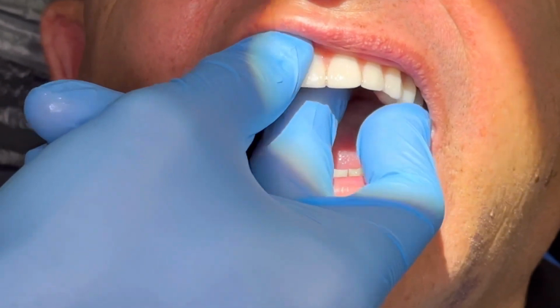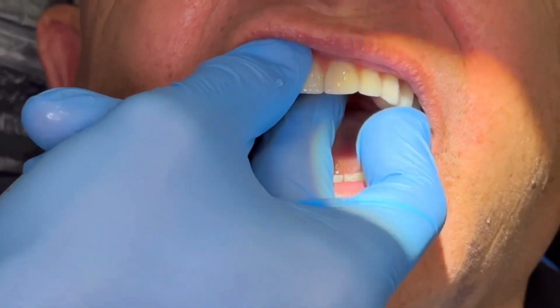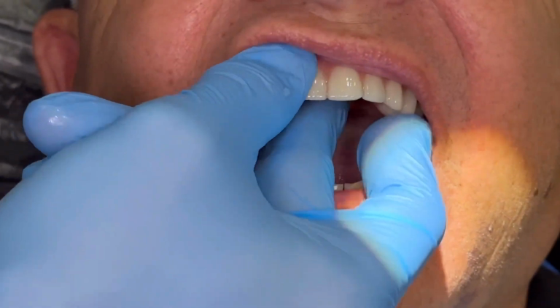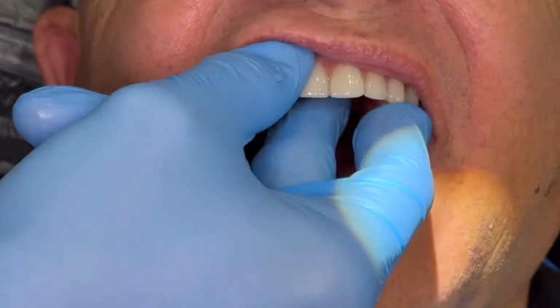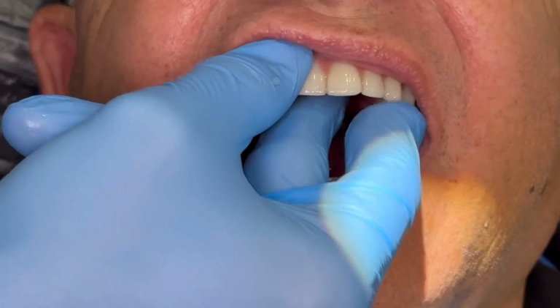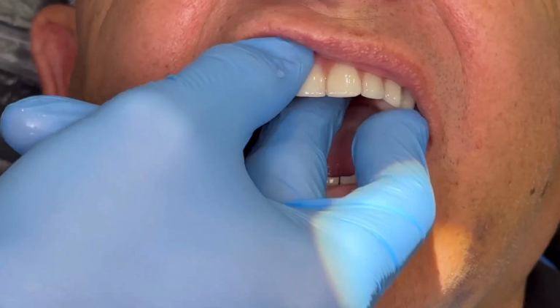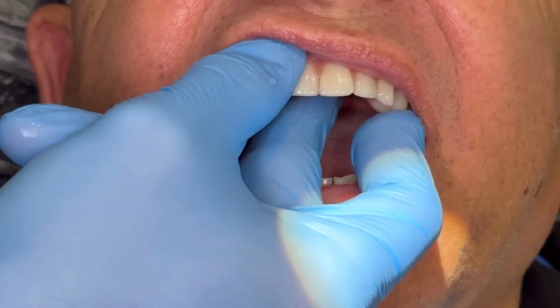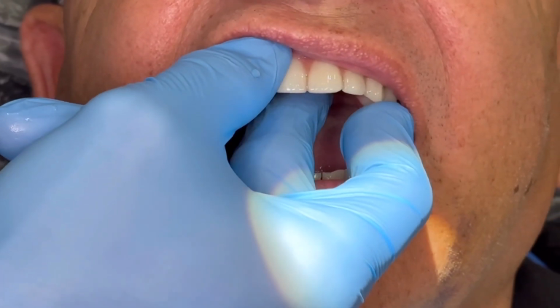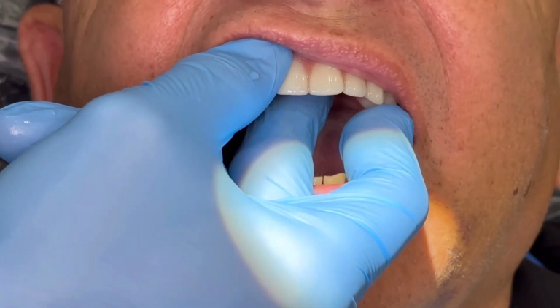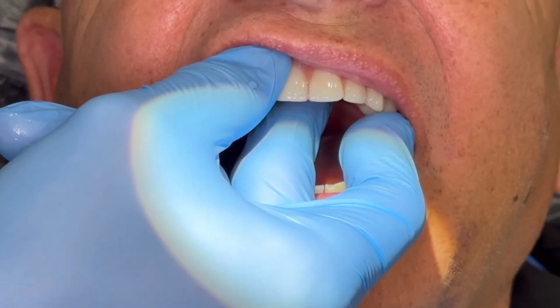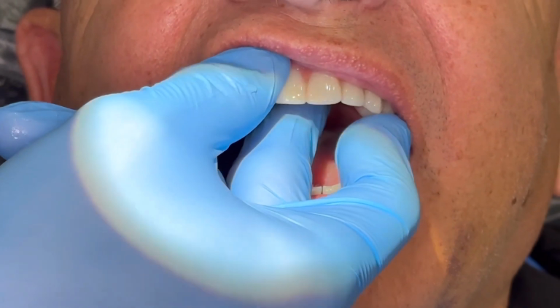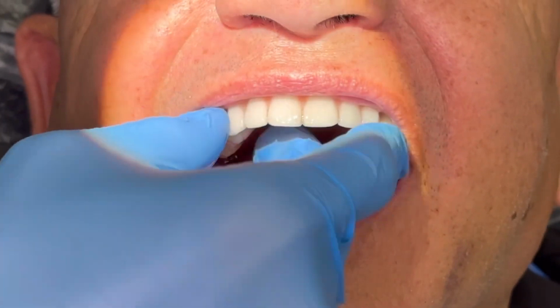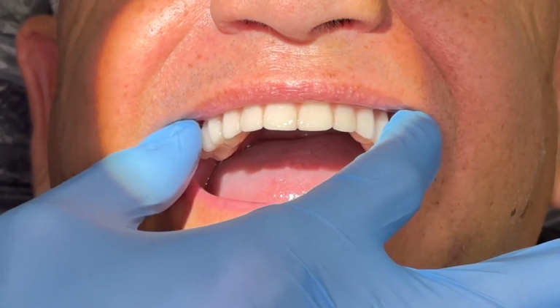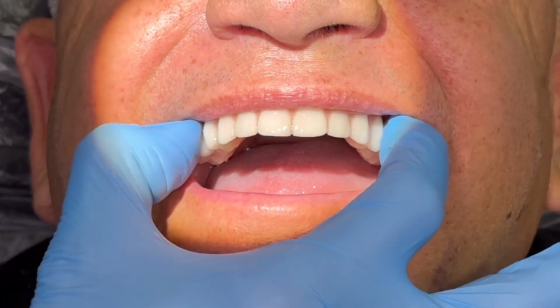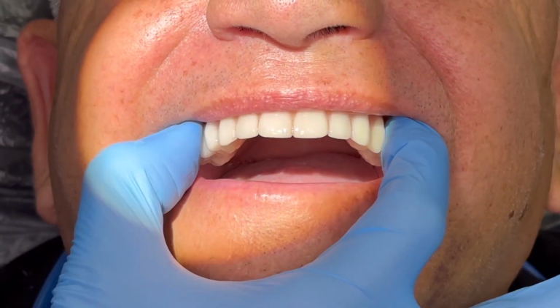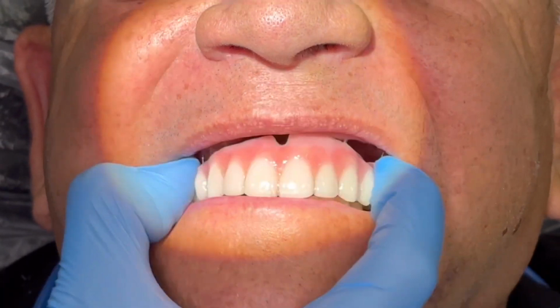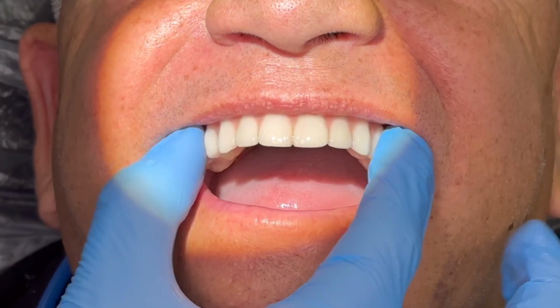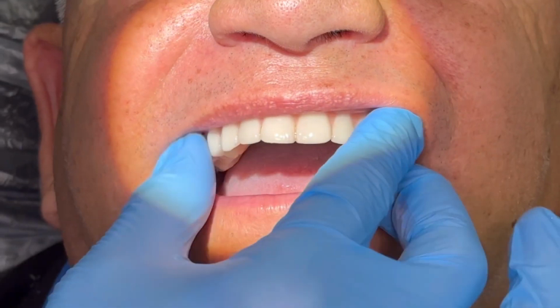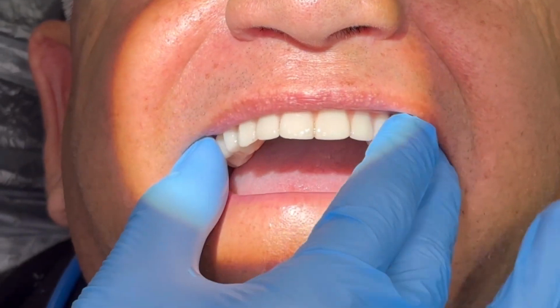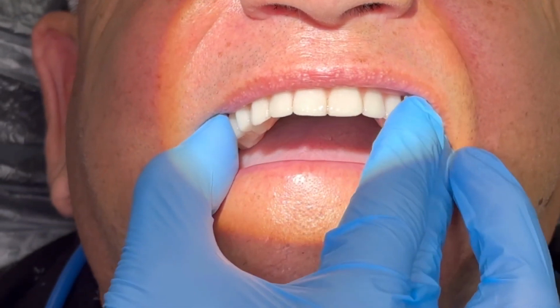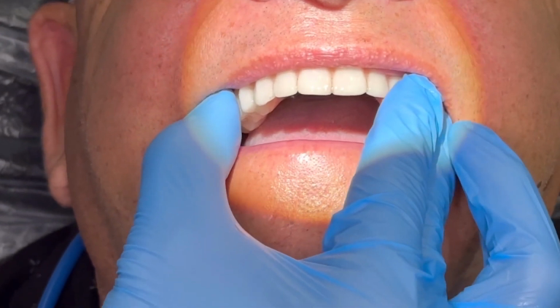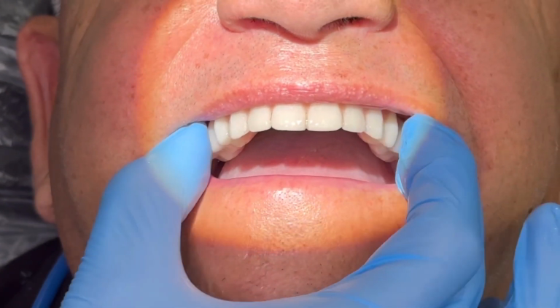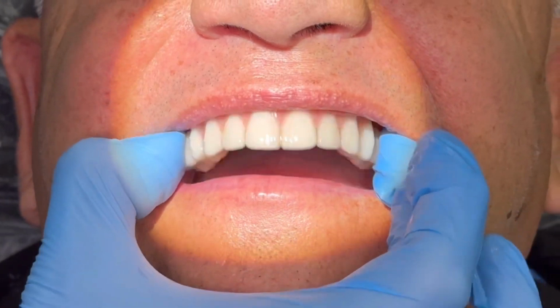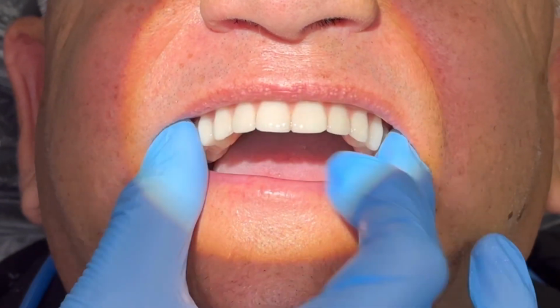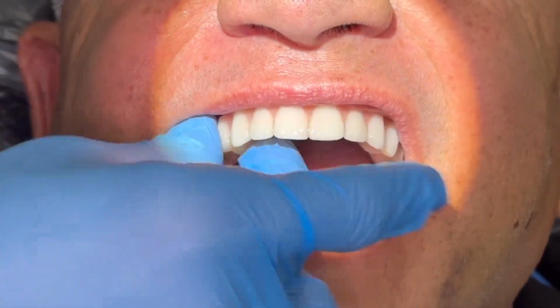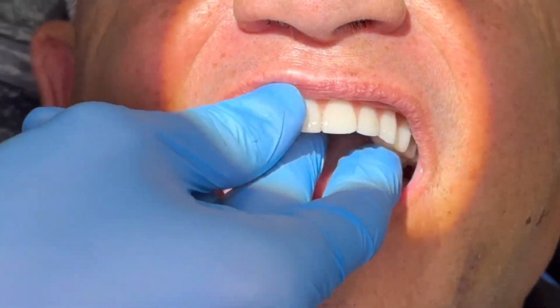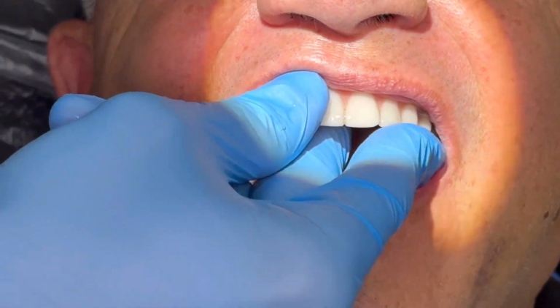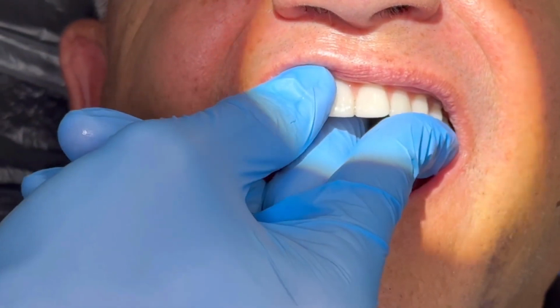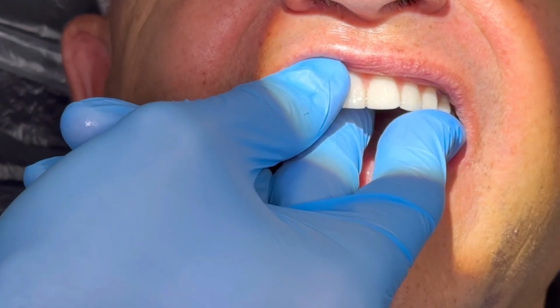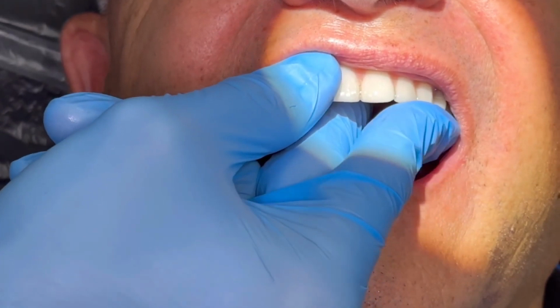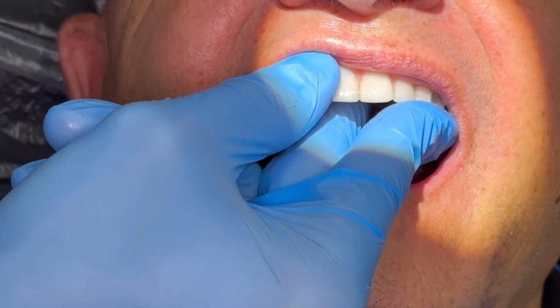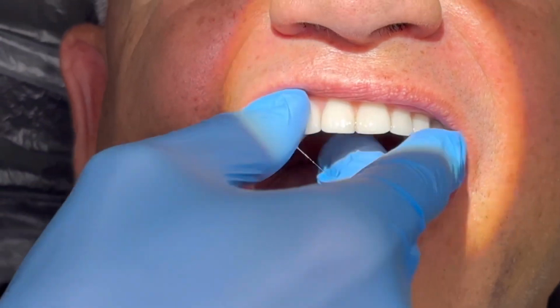We mill this out of a solid block of PMMA, and Kayla does a great job of painting on the gingiva after Austin does a great design. In this case he used 3Shape.